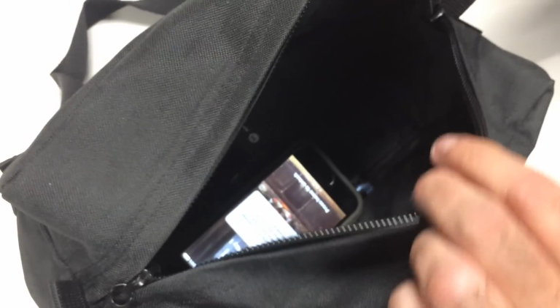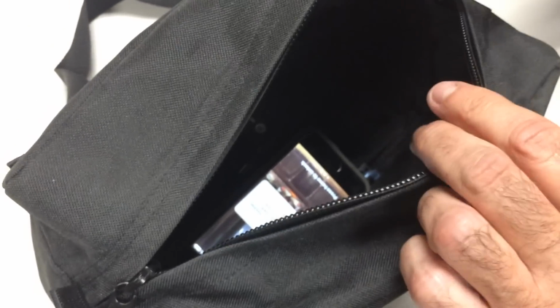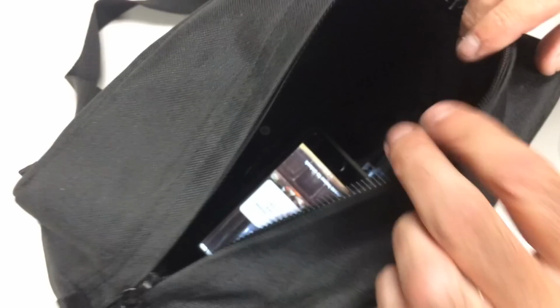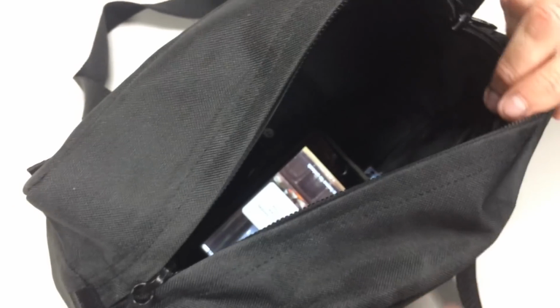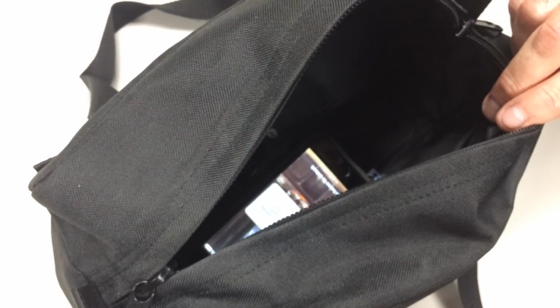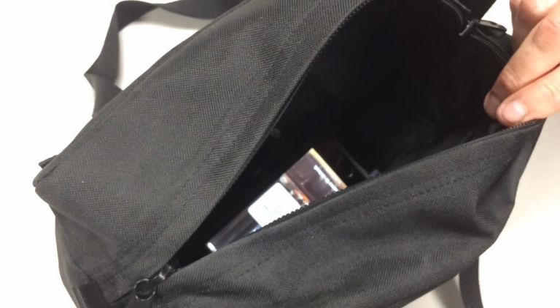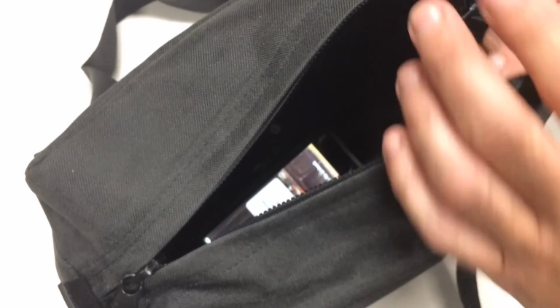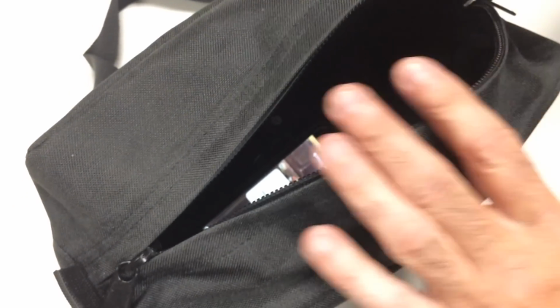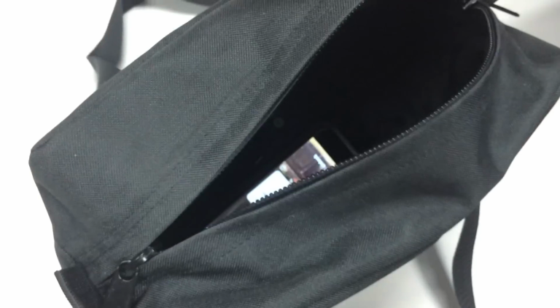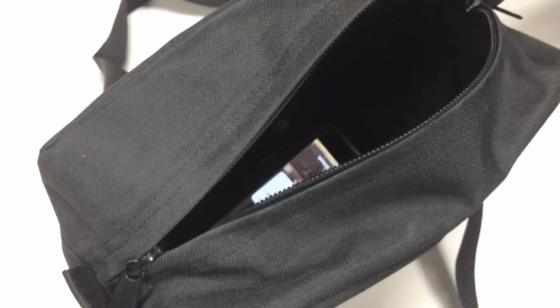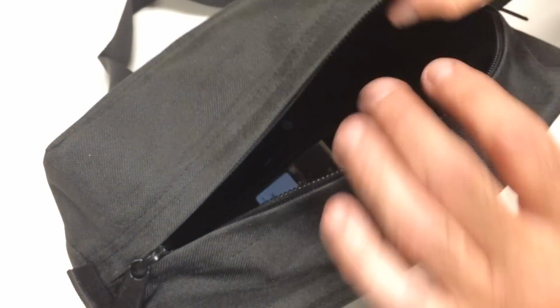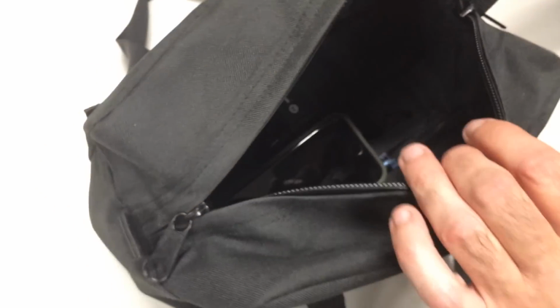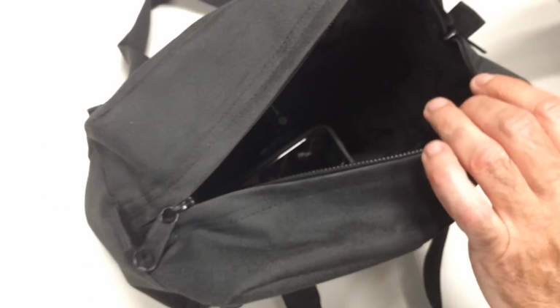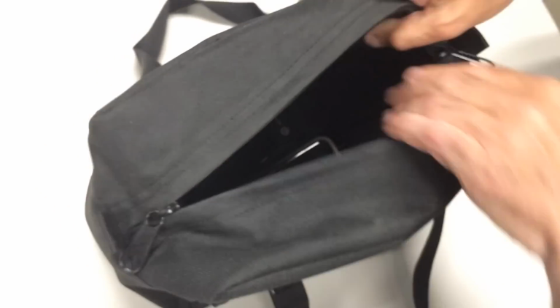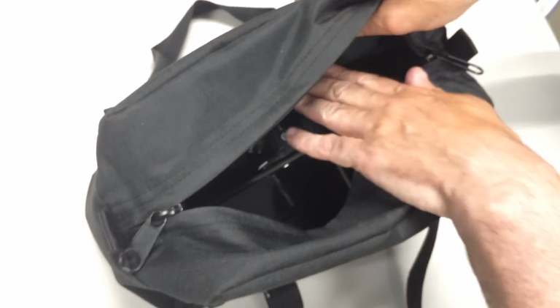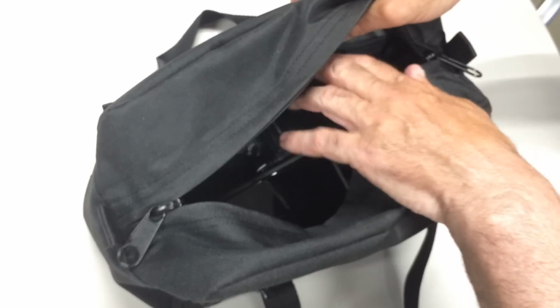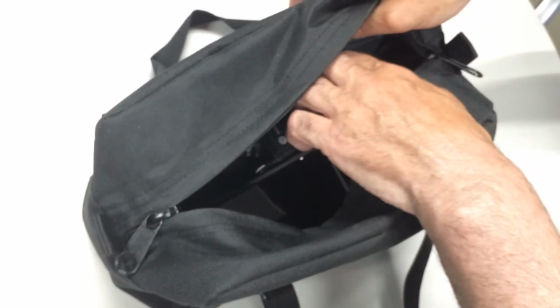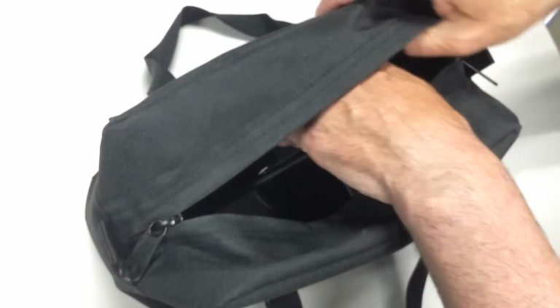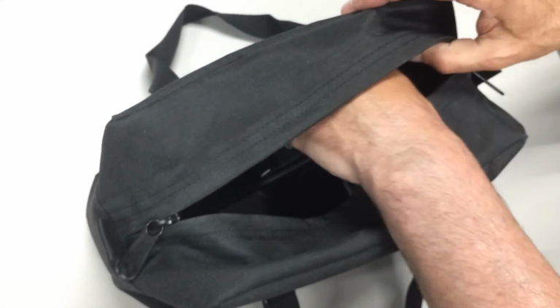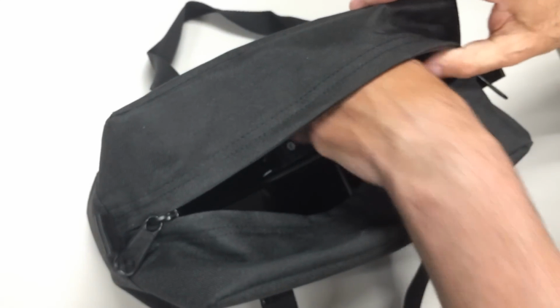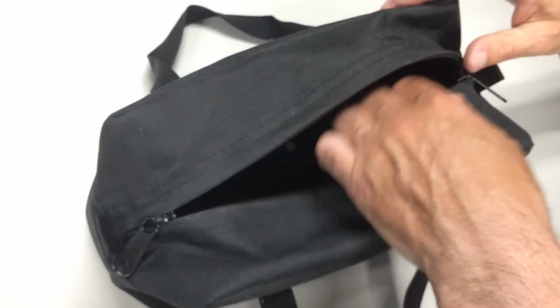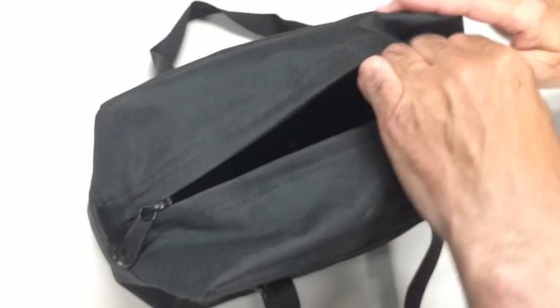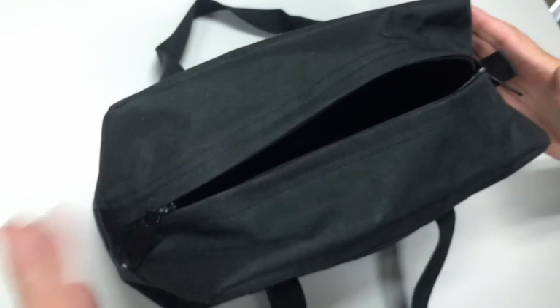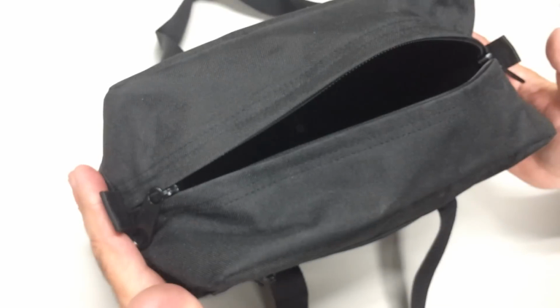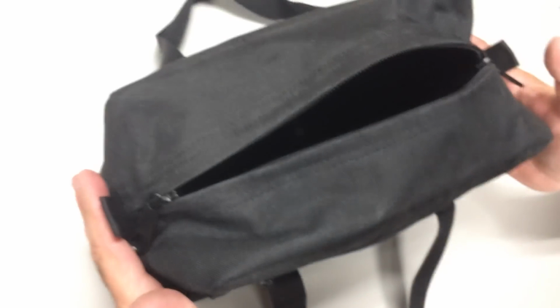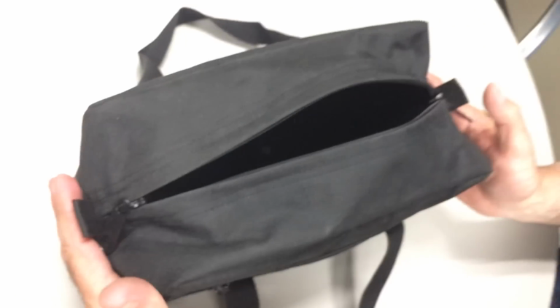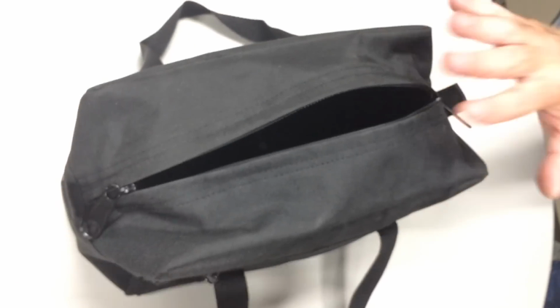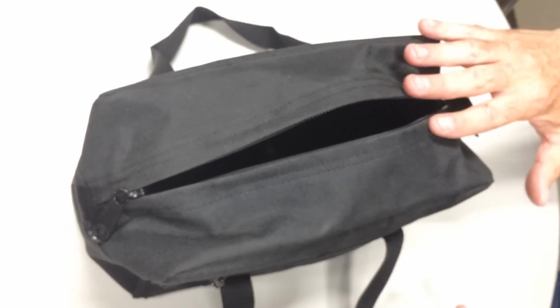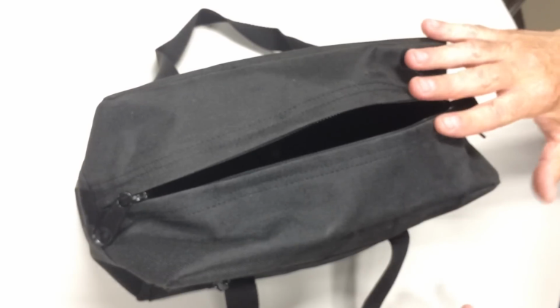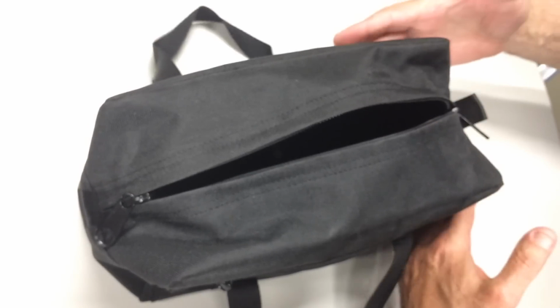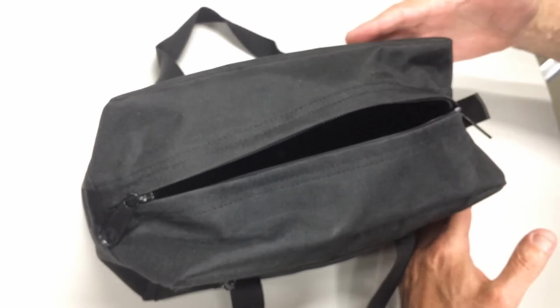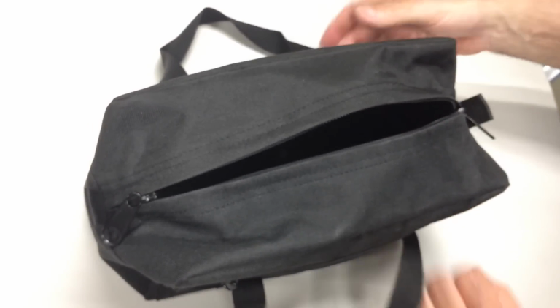I'm using it to carry my radios — it's my ham radio bag. There's an inner pocket in here. The dimensions of this bag are 12 inches long, 7 inches high, and 6 inches wide.